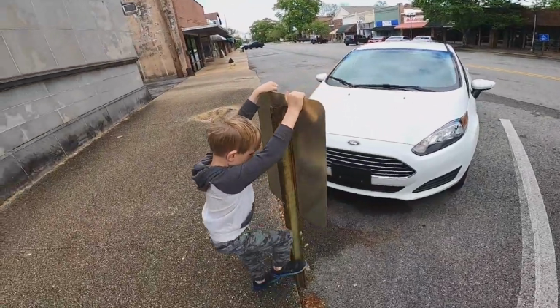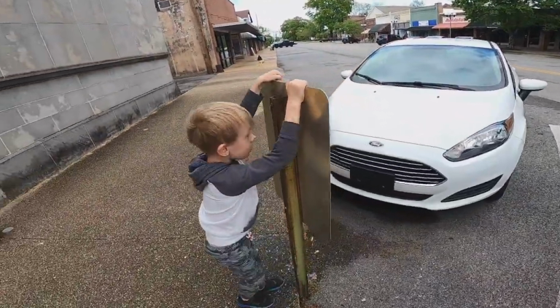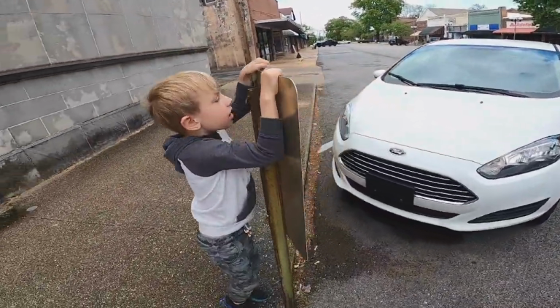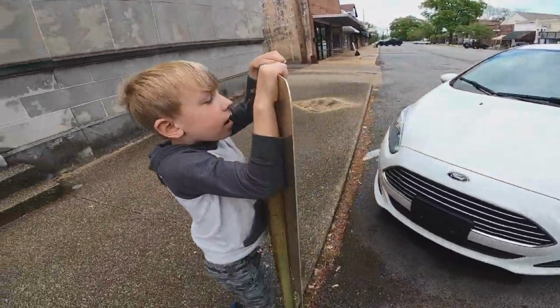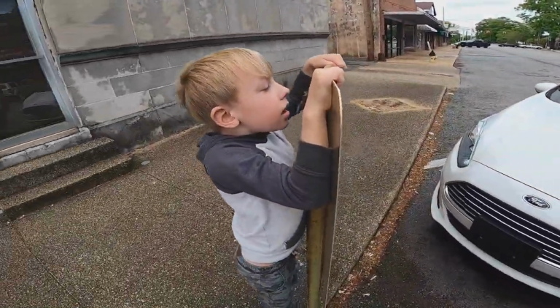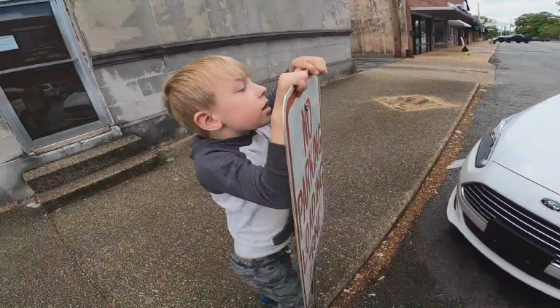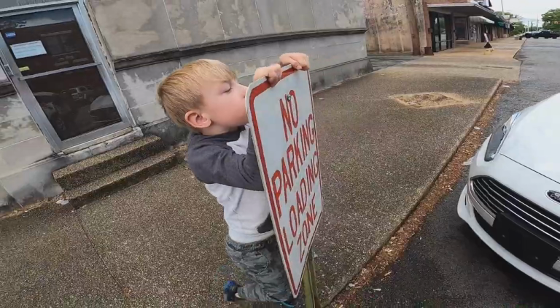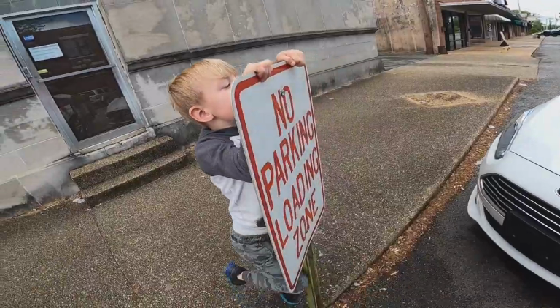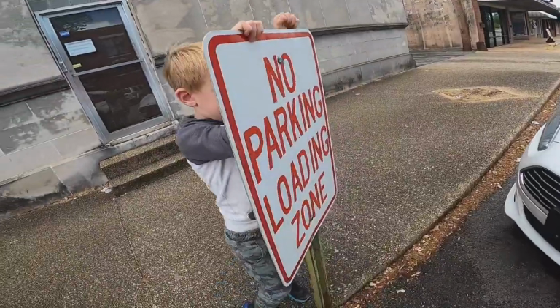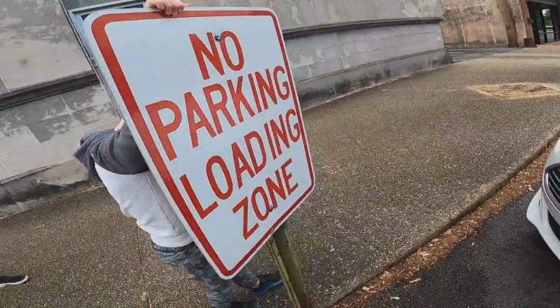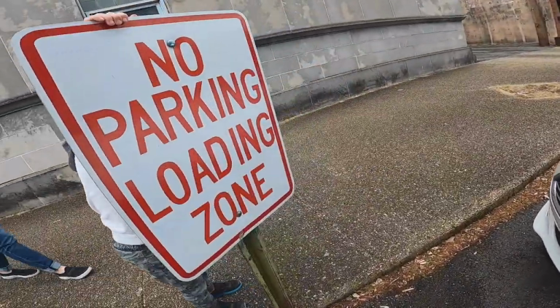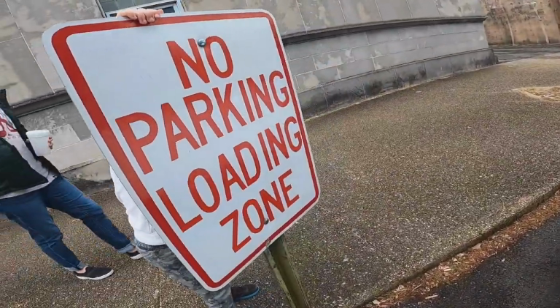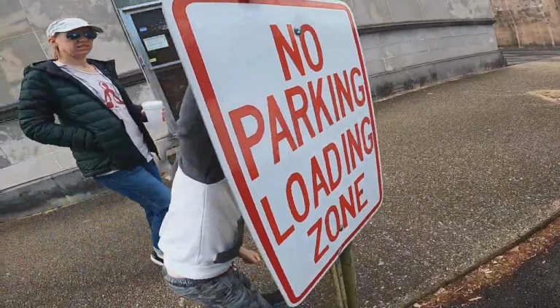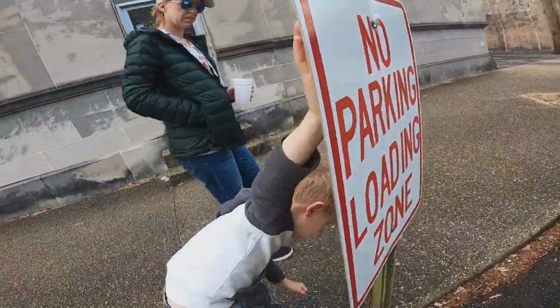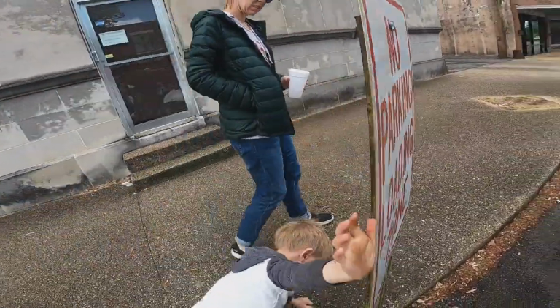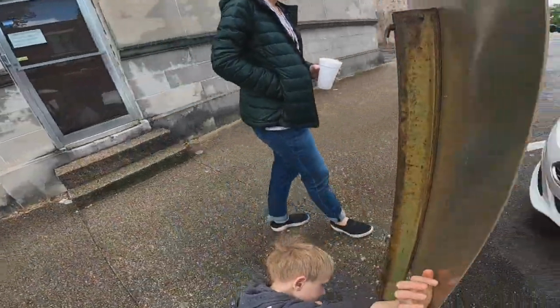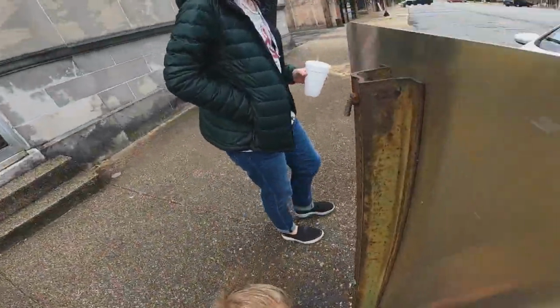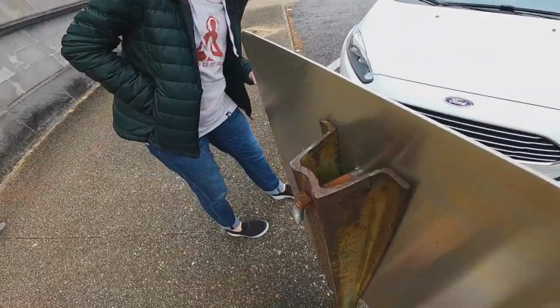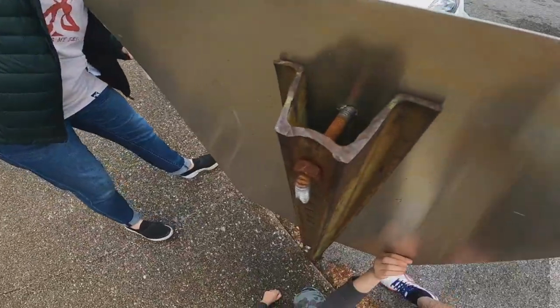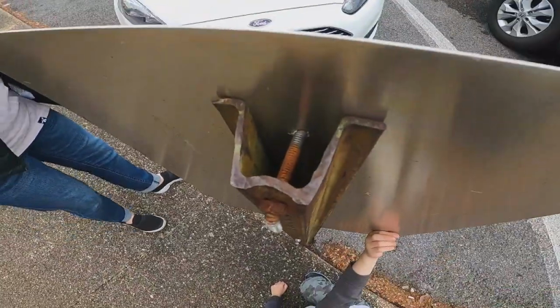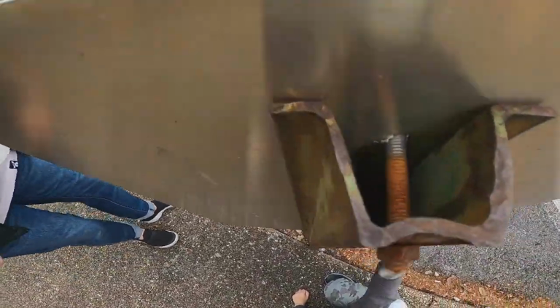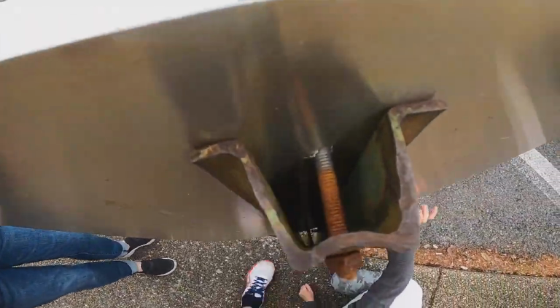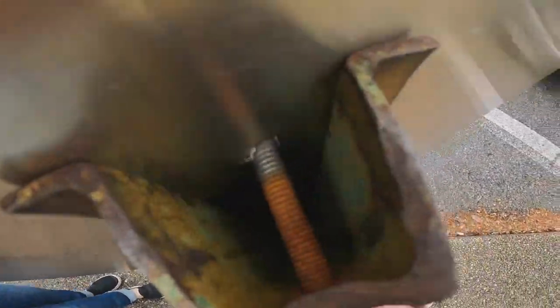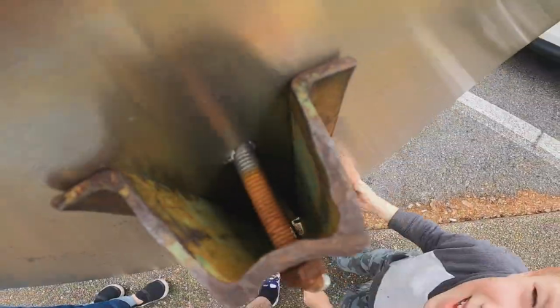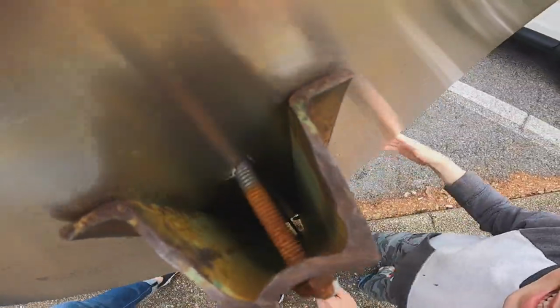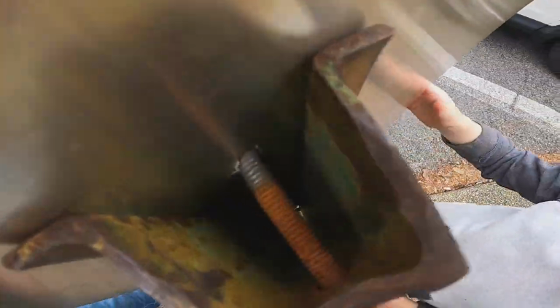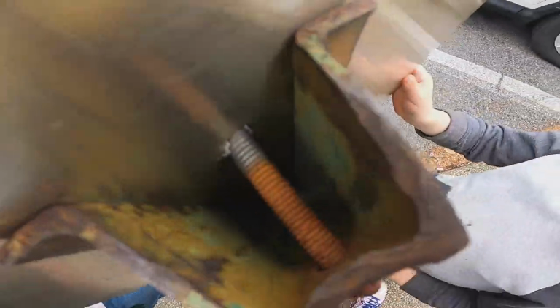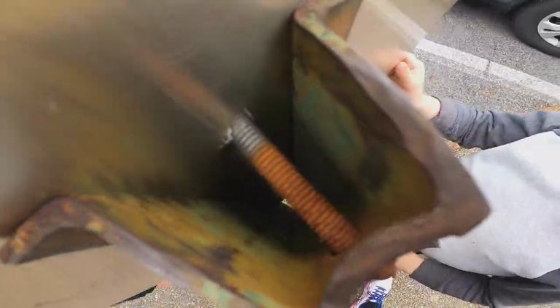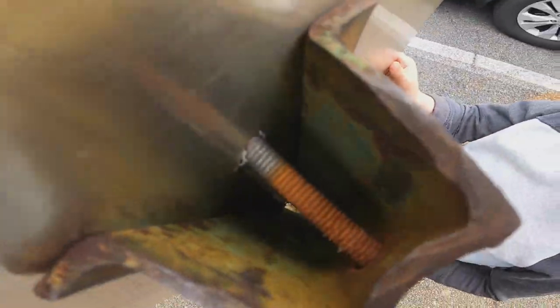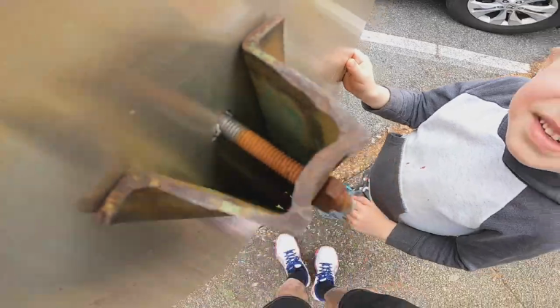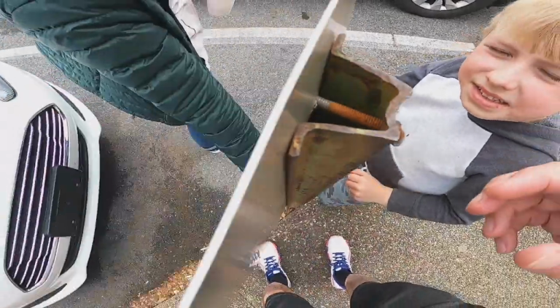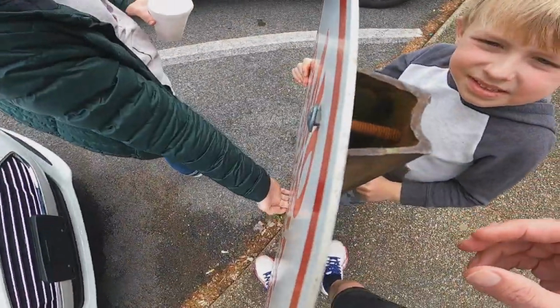Look inside there. Maybe look underneath. Get down underneath there, see if you can find it. Let me look down inside there like this maybe. I just feel like it might be there.